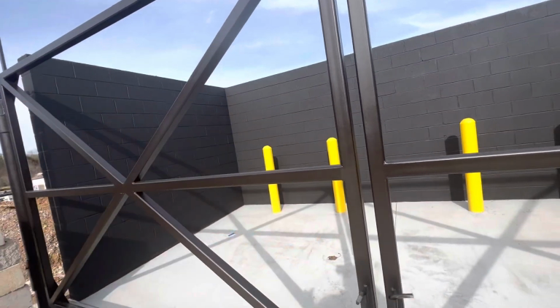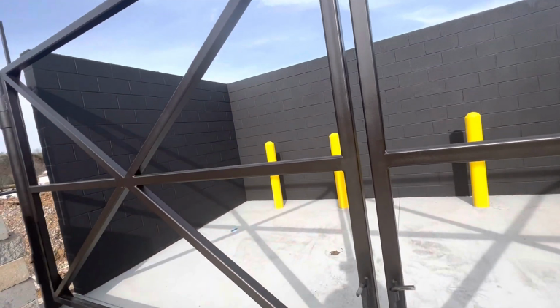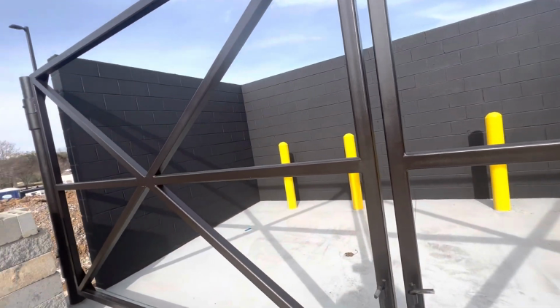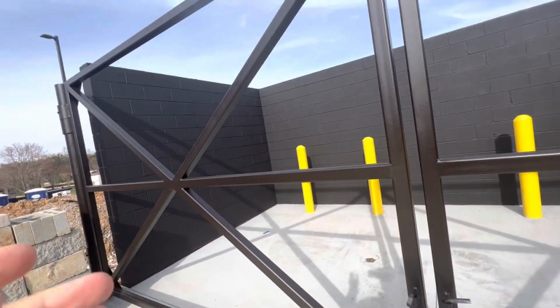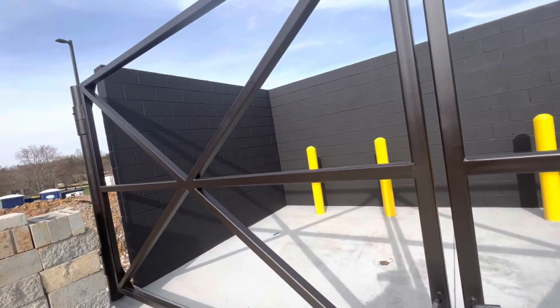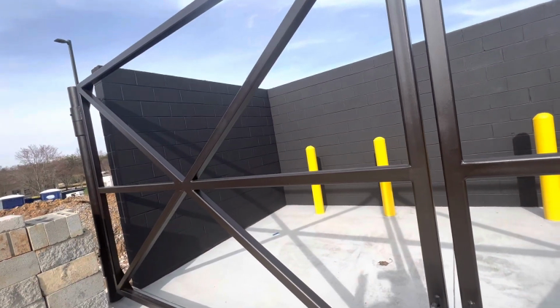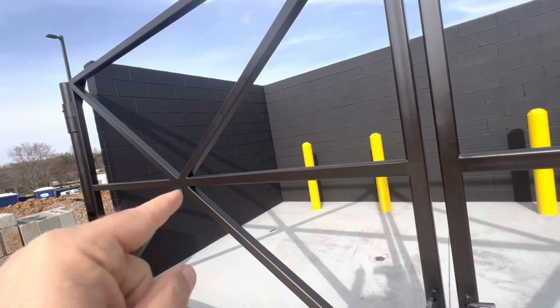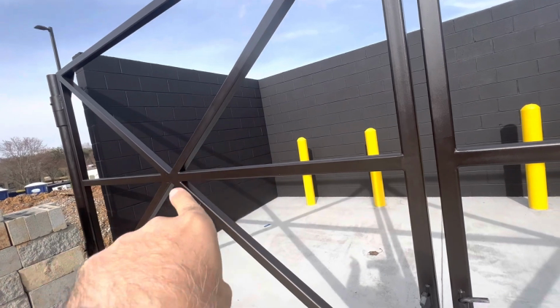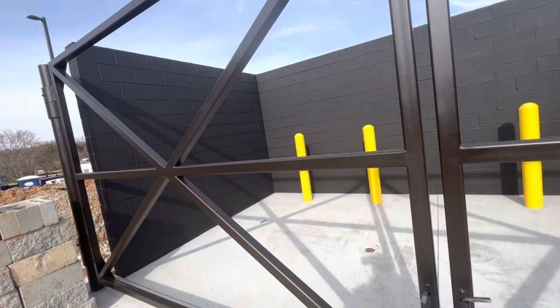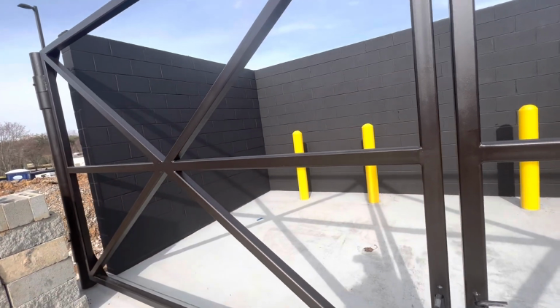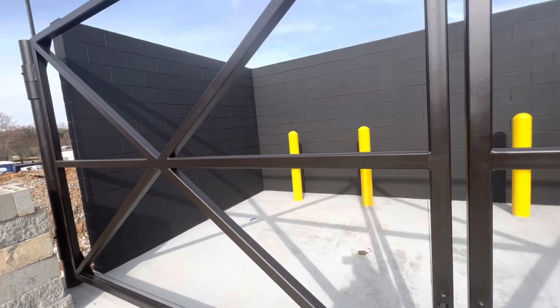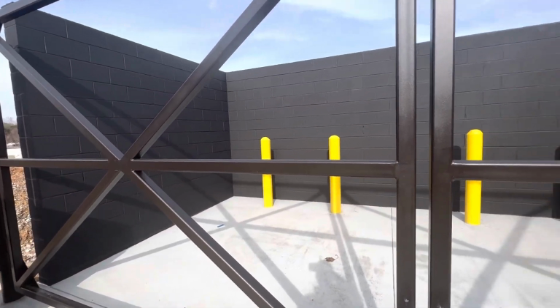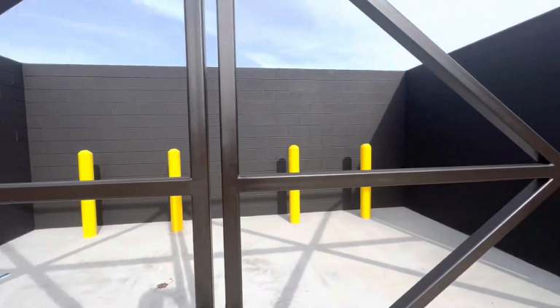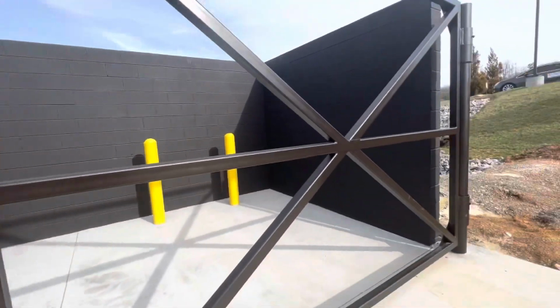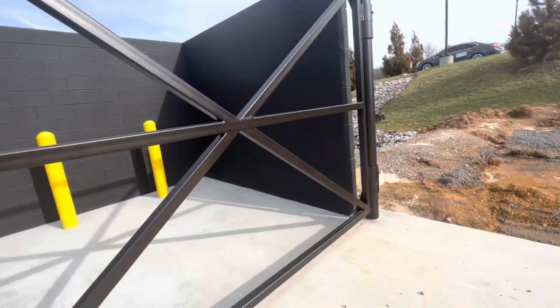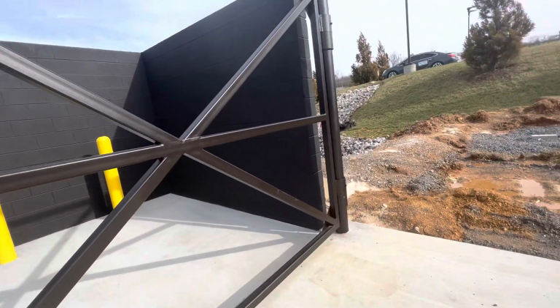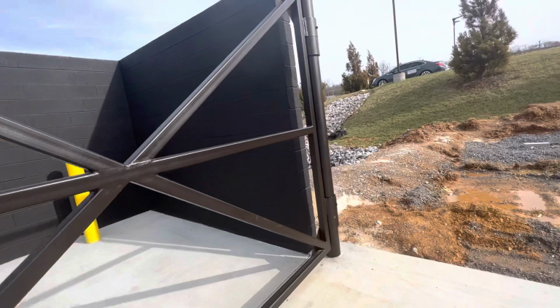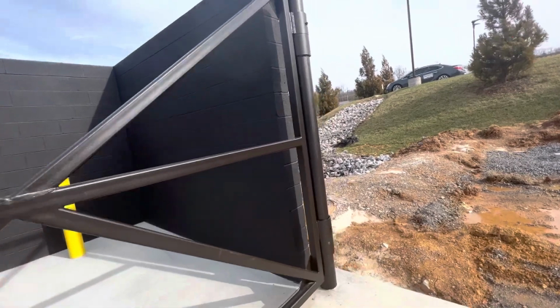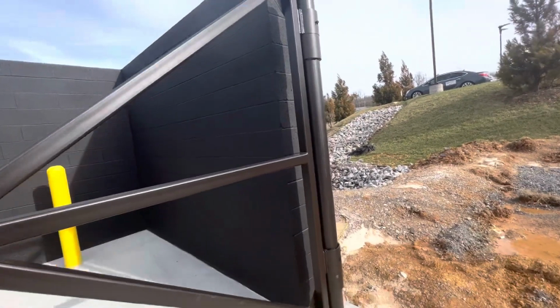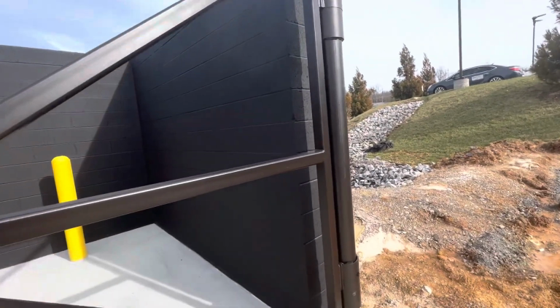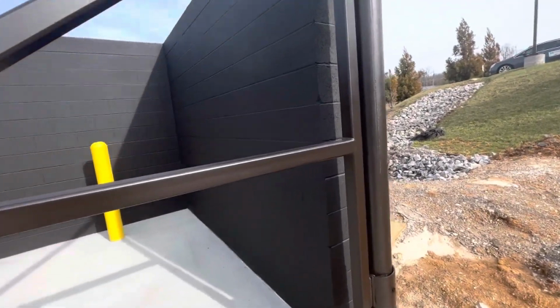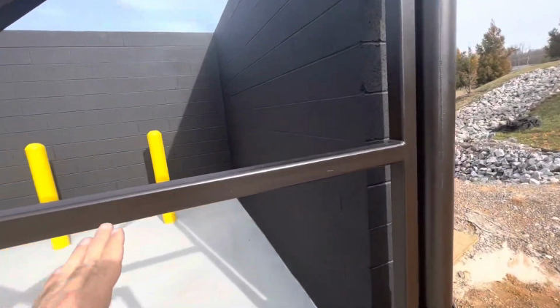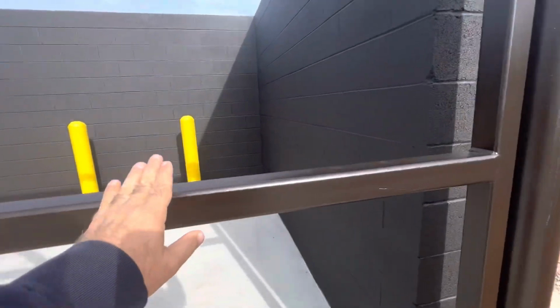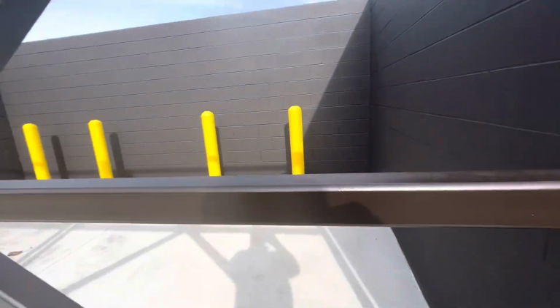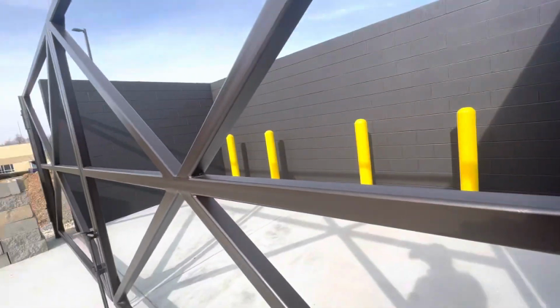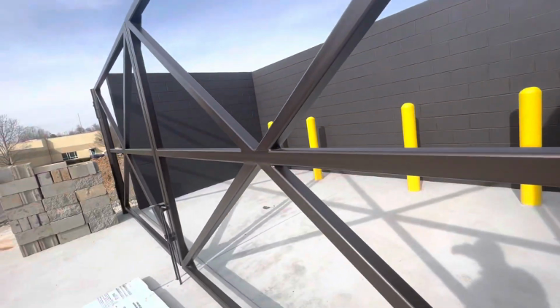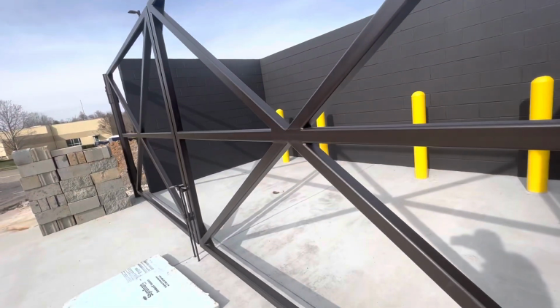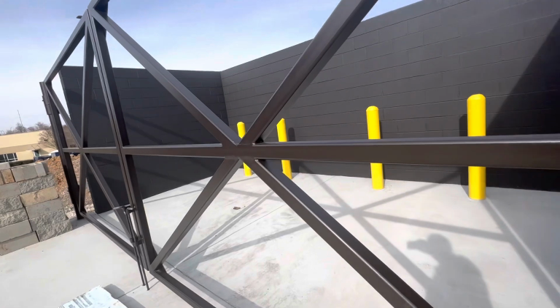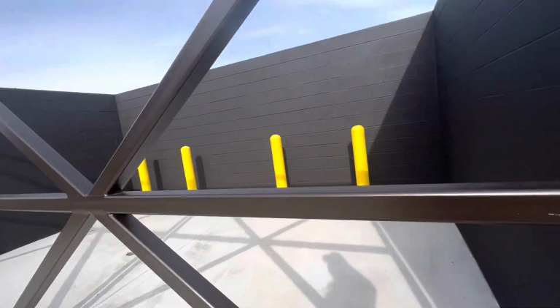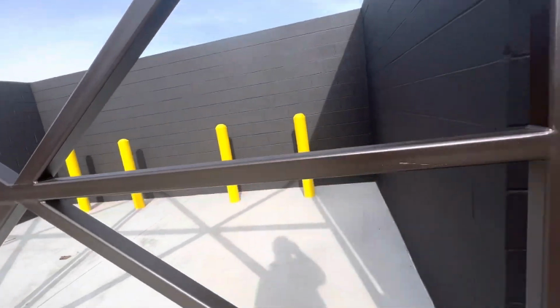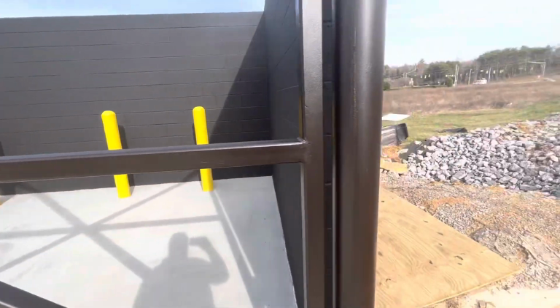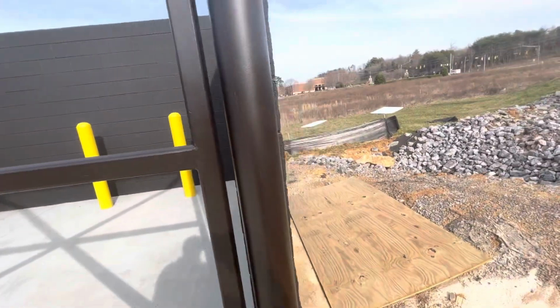If you put the wood first, you cannot paint behind the wood, so it's better to paint all the steel gates first. Okay, everything is done.